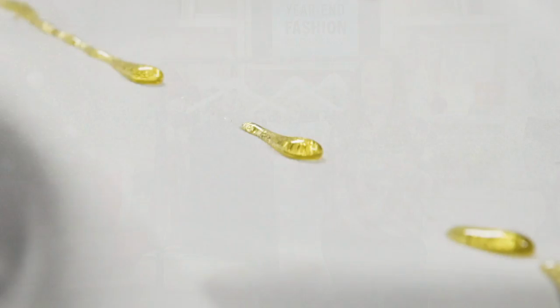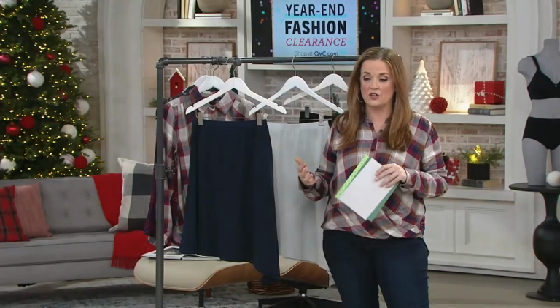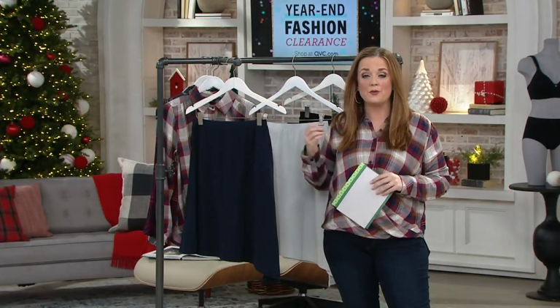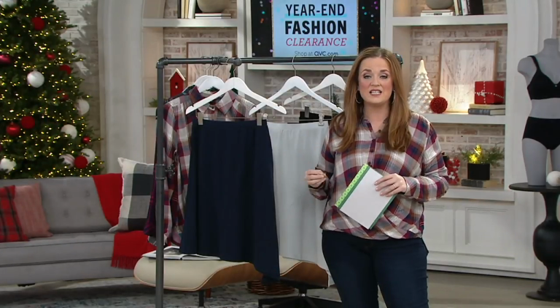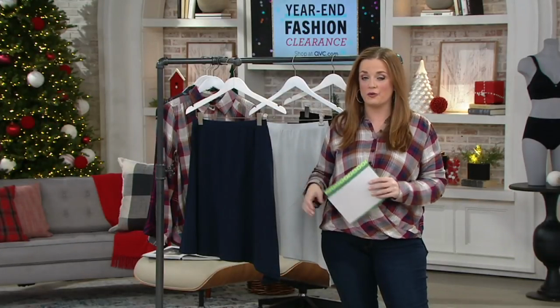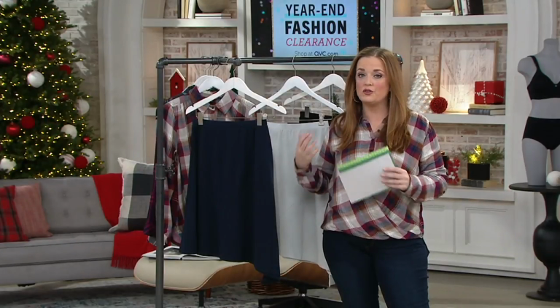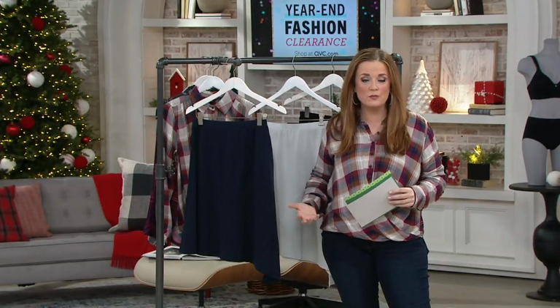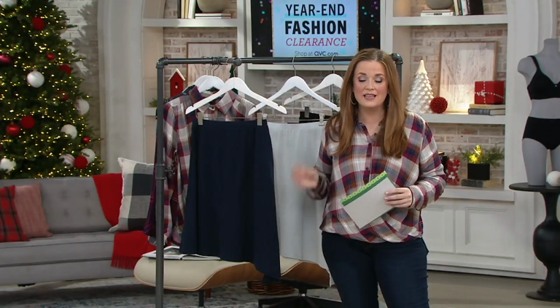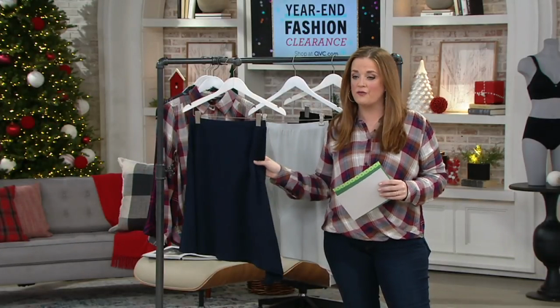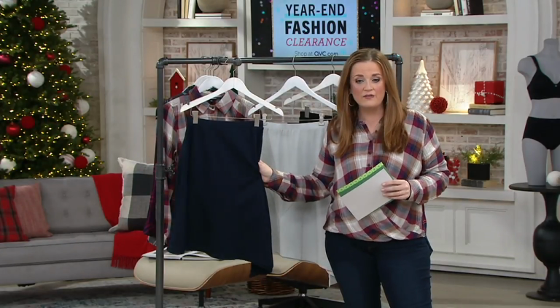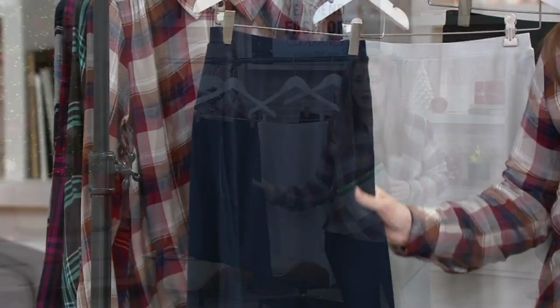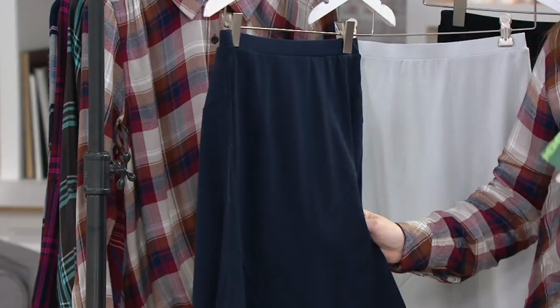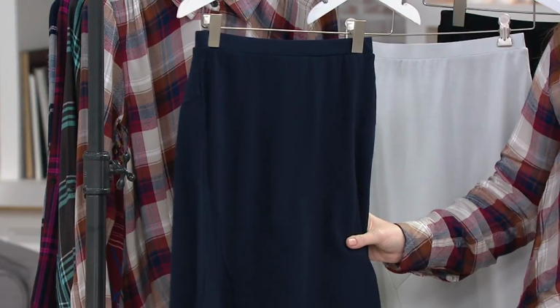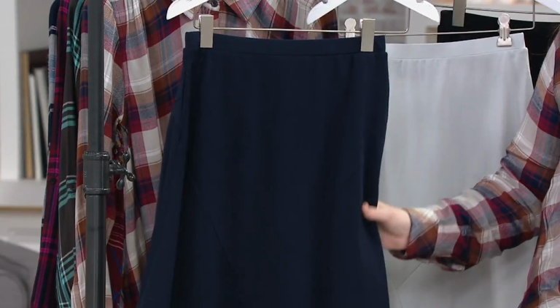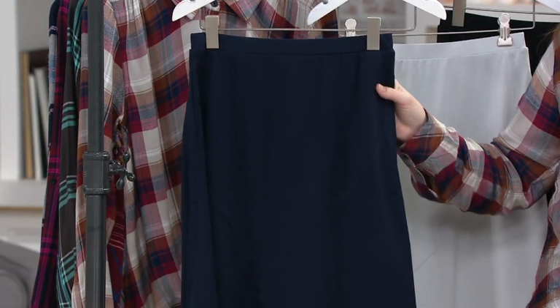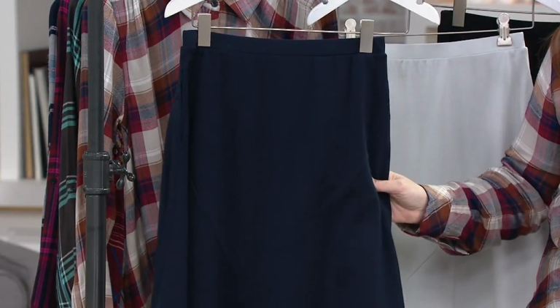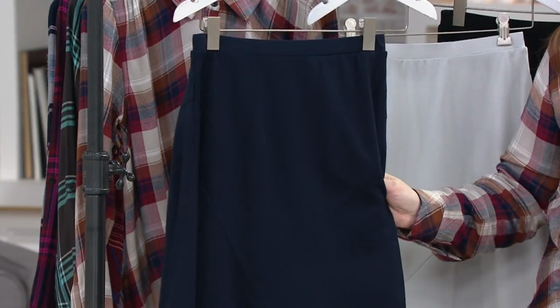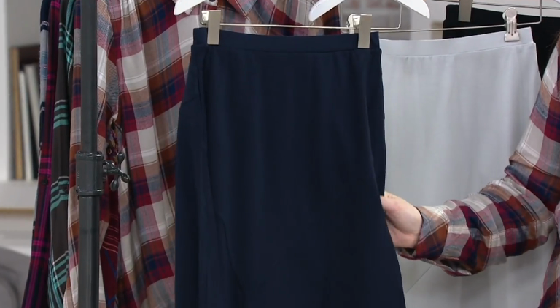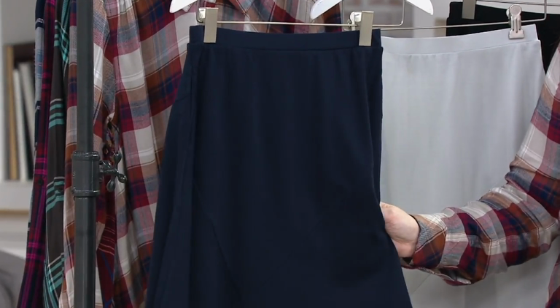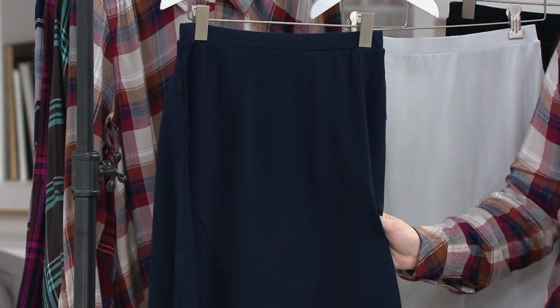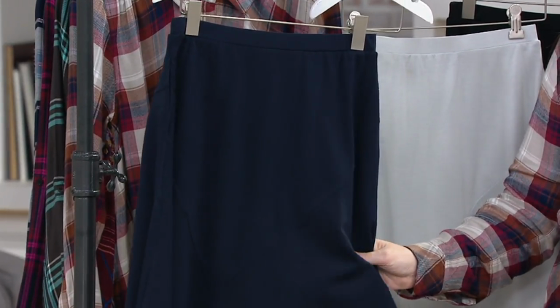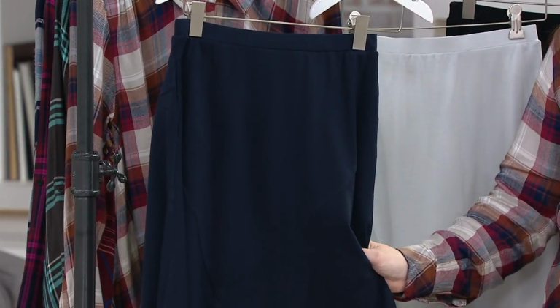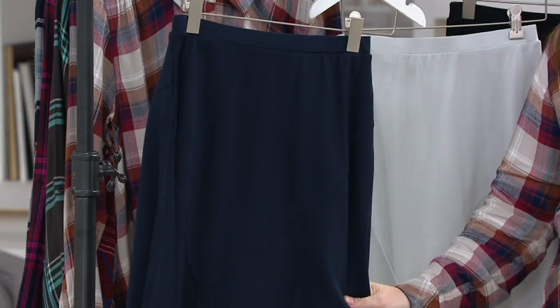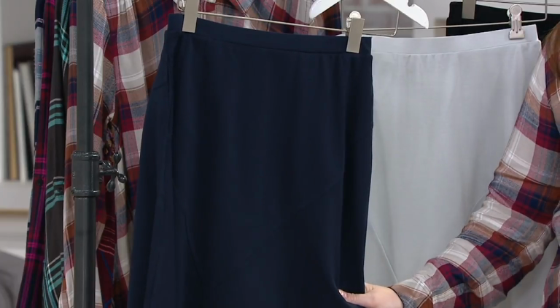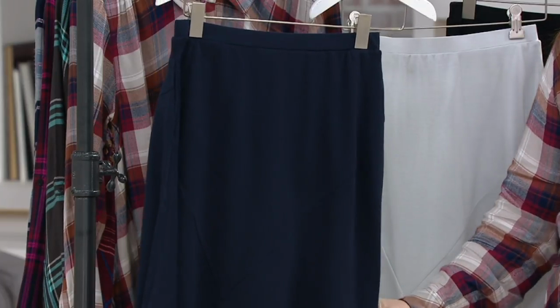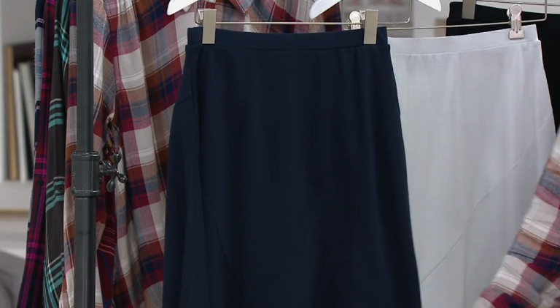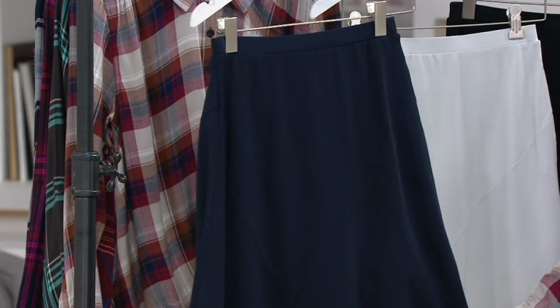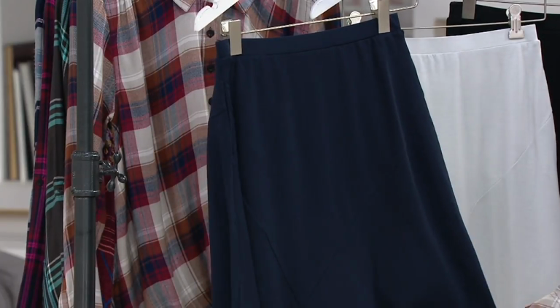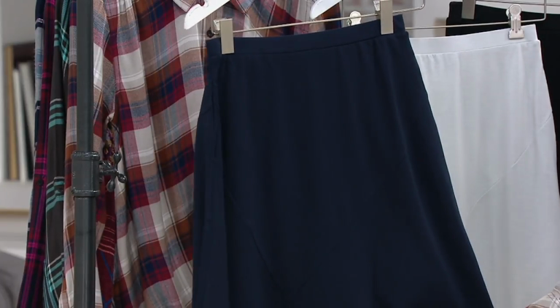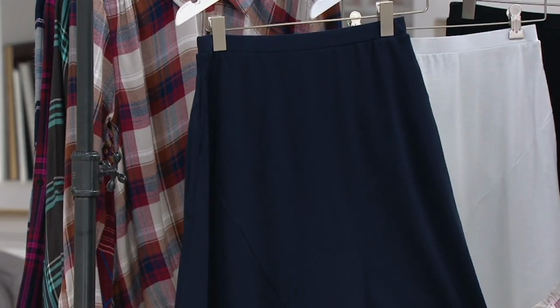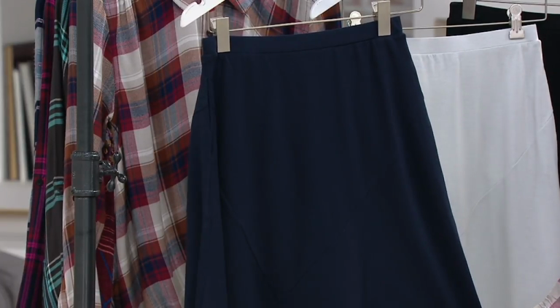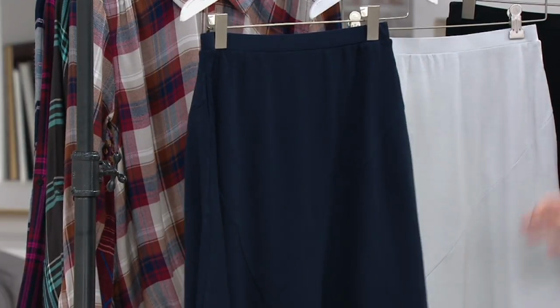This in particular is a ponty knit, so it's still going to breathe. It's very, very soft. It's not a crunchy coating over the top — it's woven into the fabric itself. It's also a semi-fit. We have it in midnight navy.